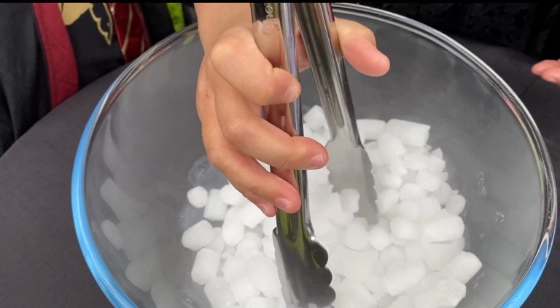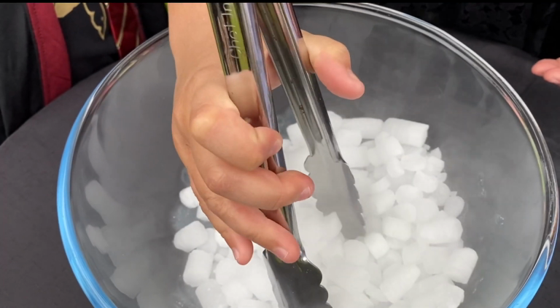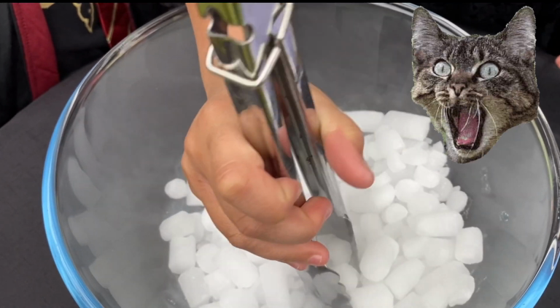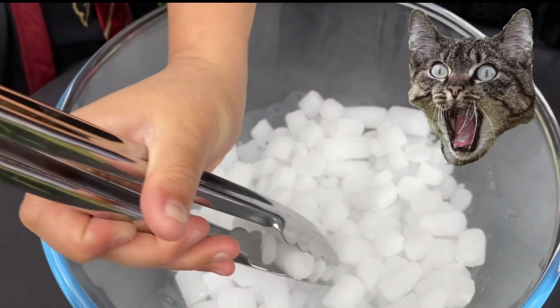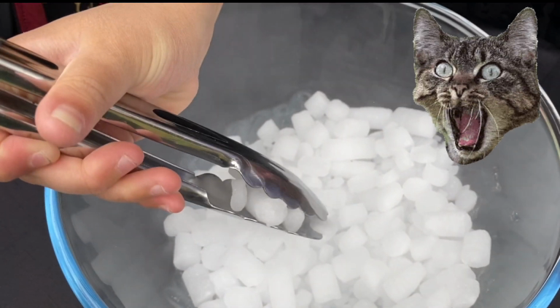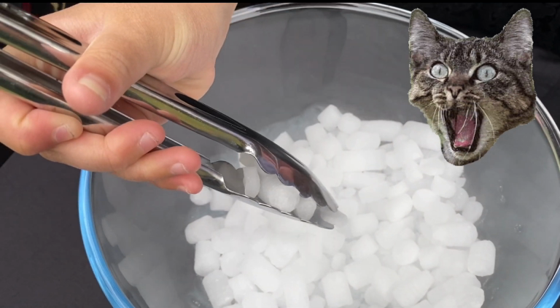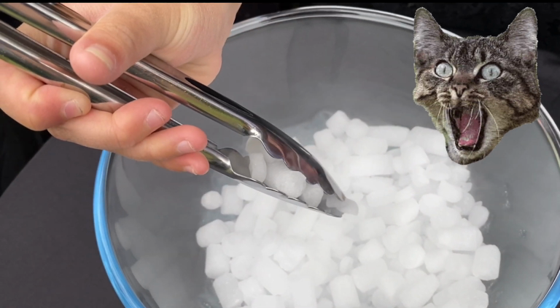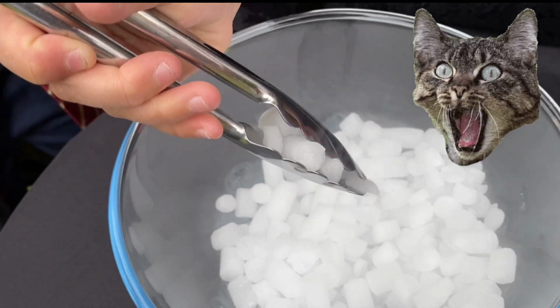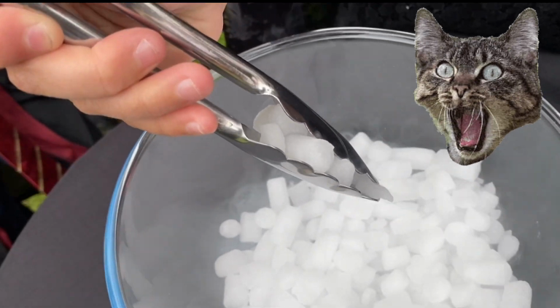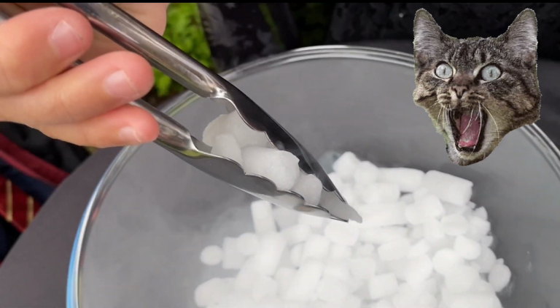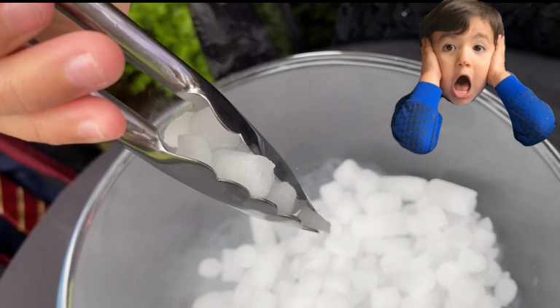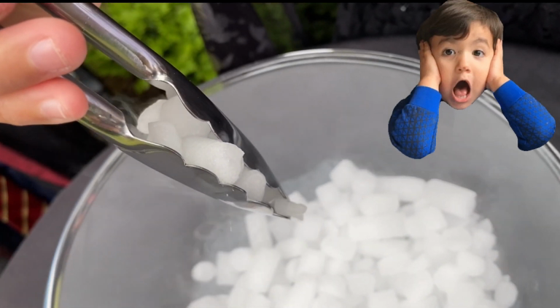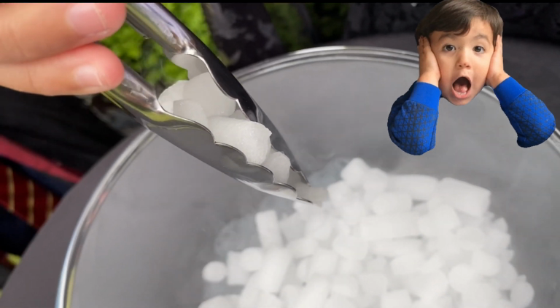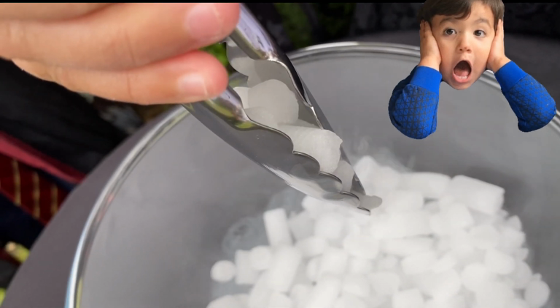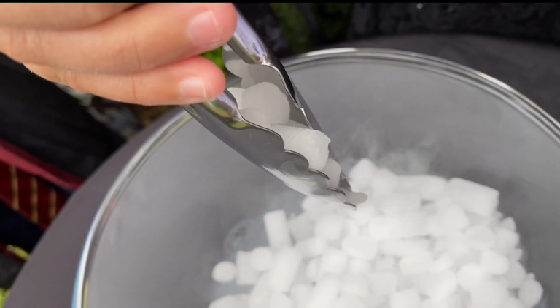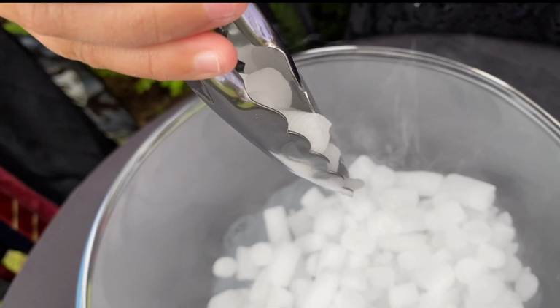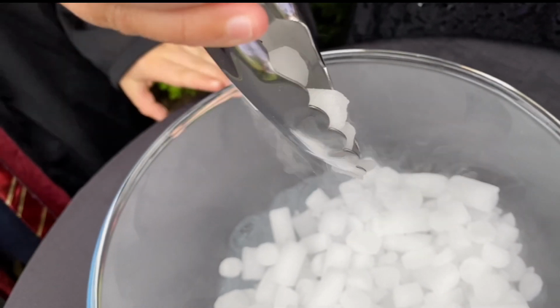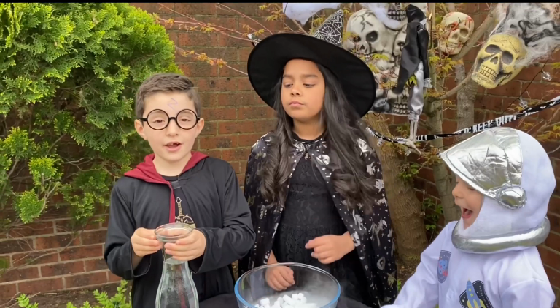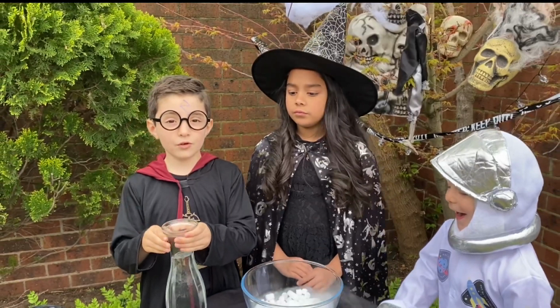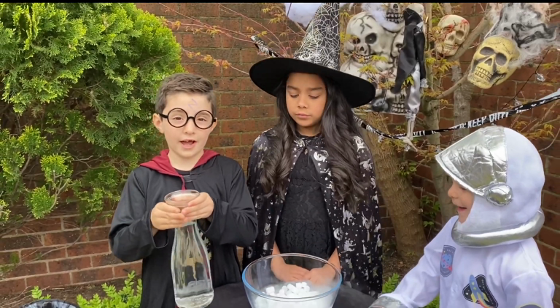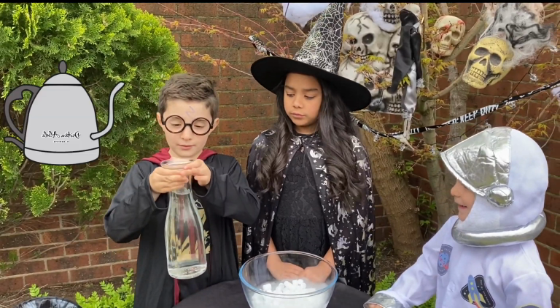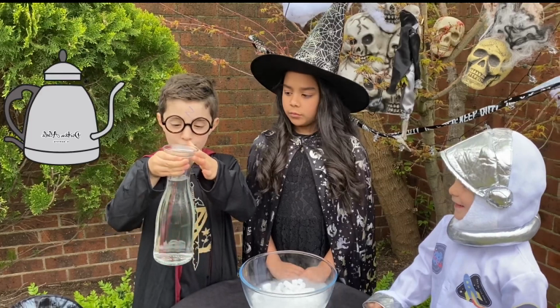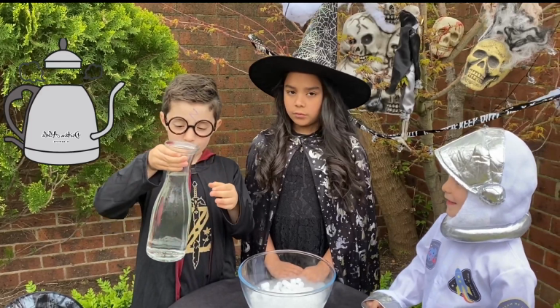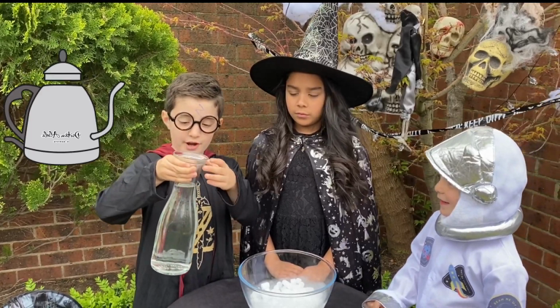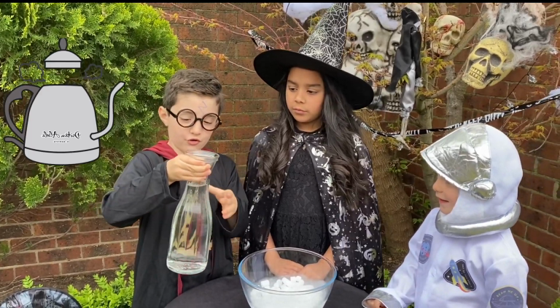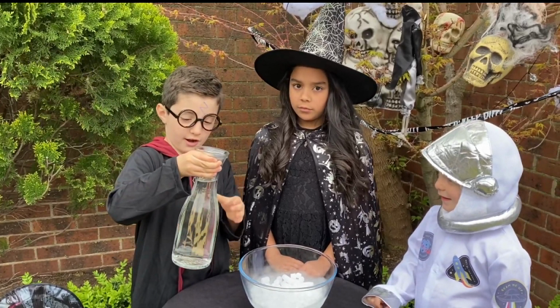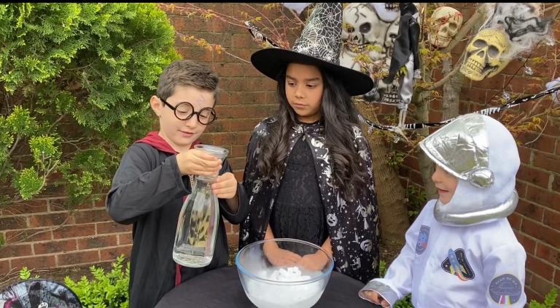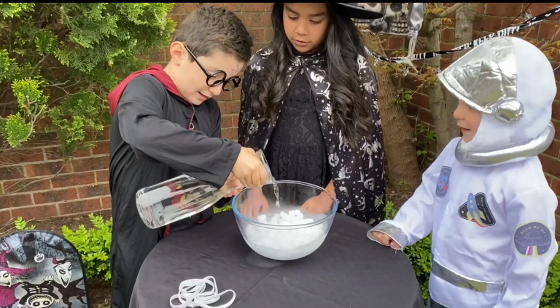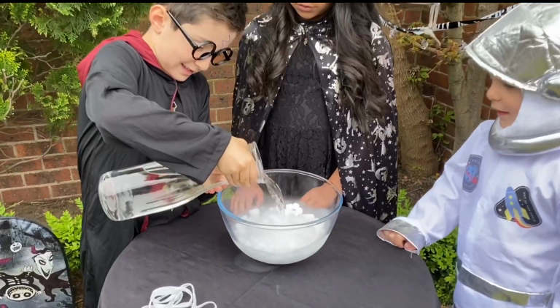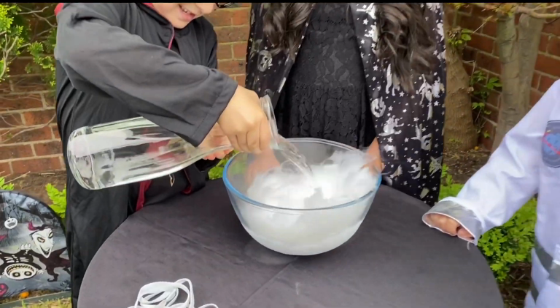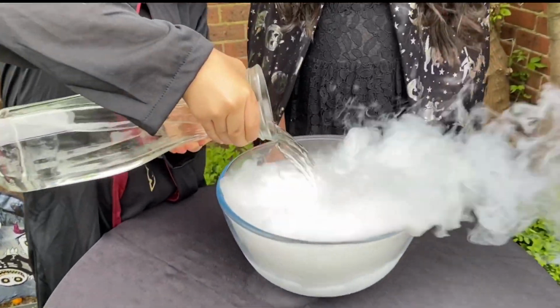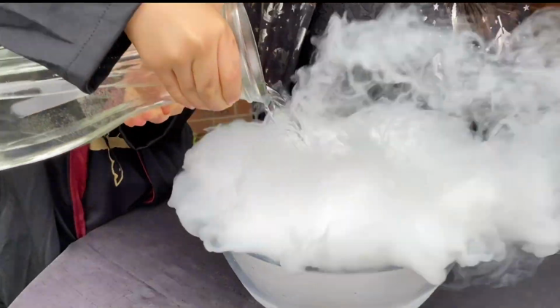They have water! Now, we're going to add some hot water to our dry ice. Whoa!